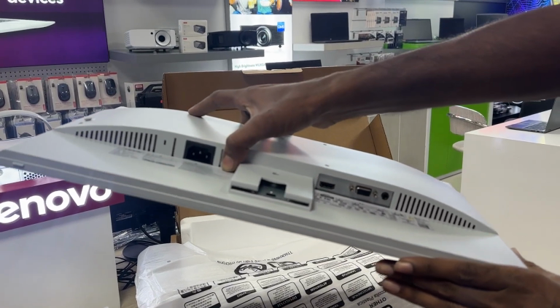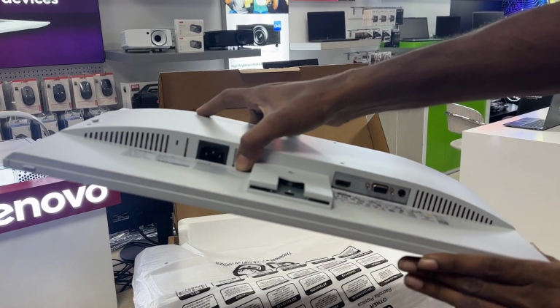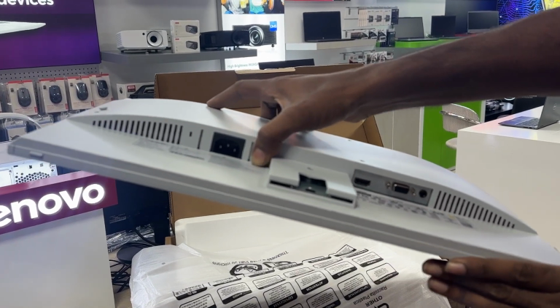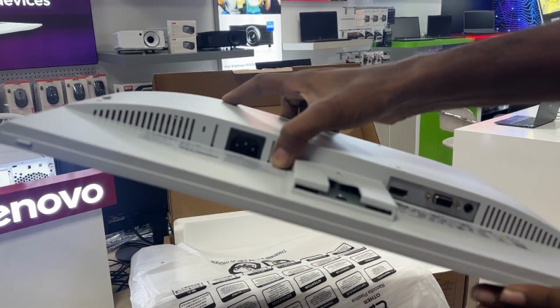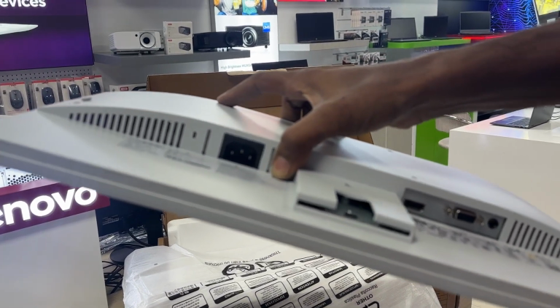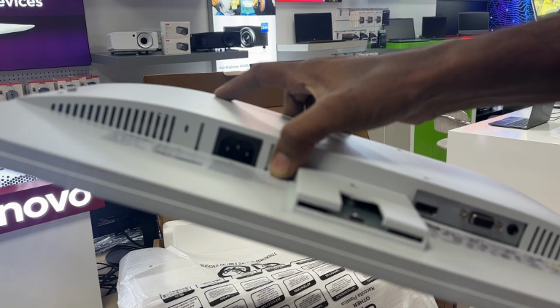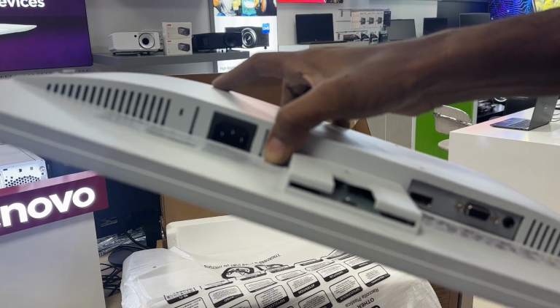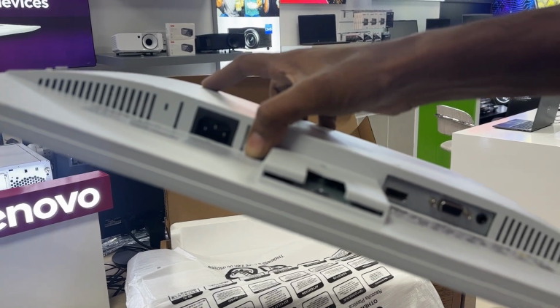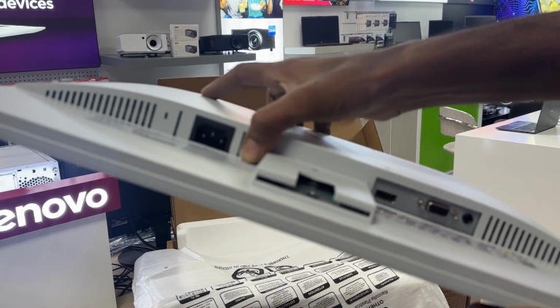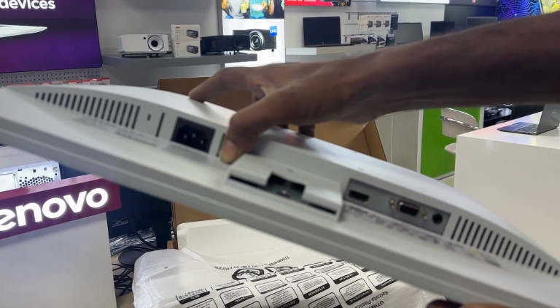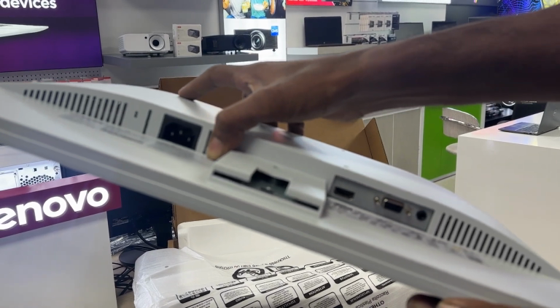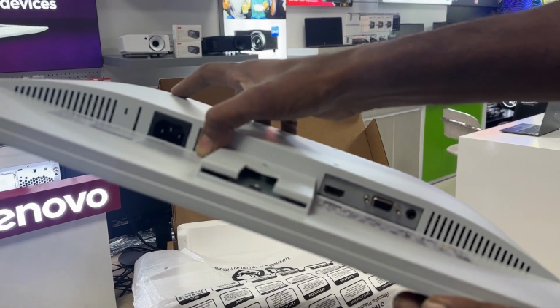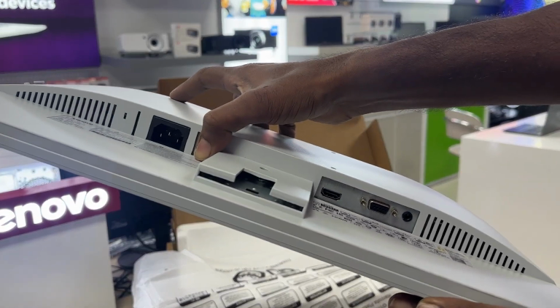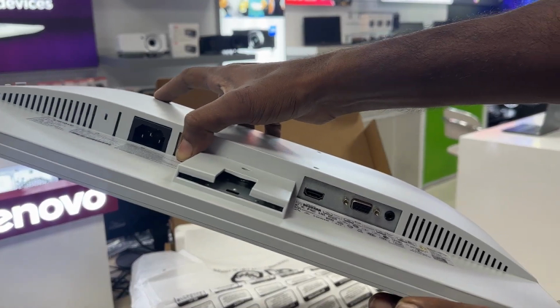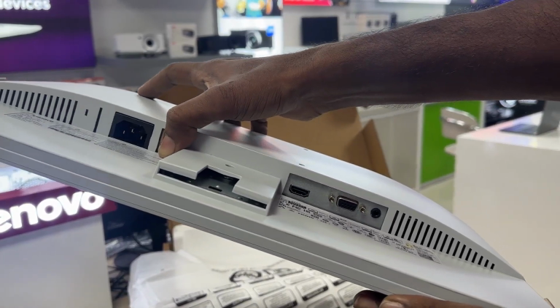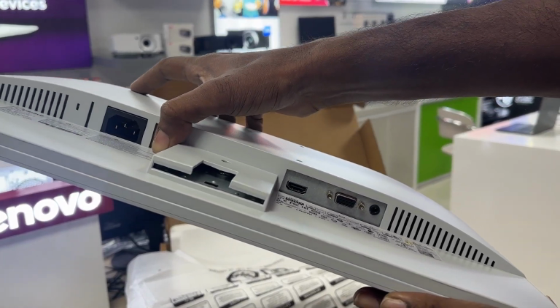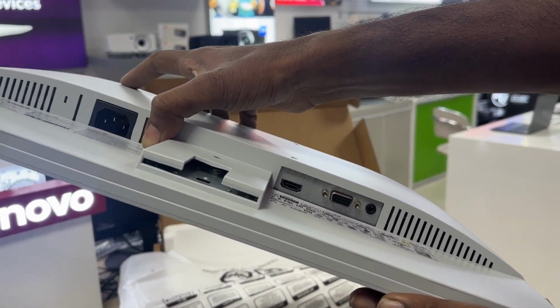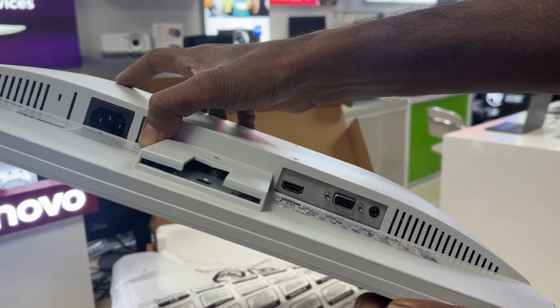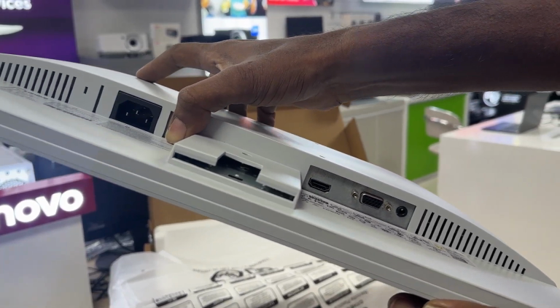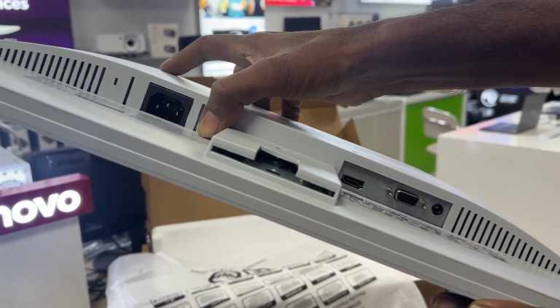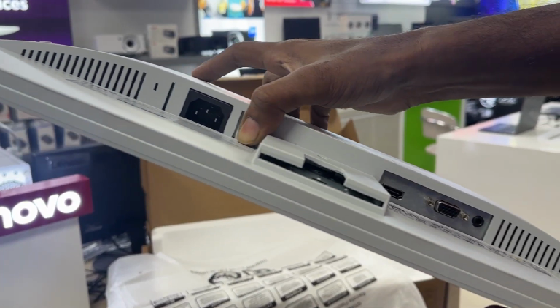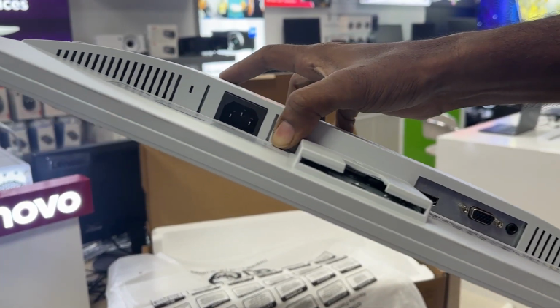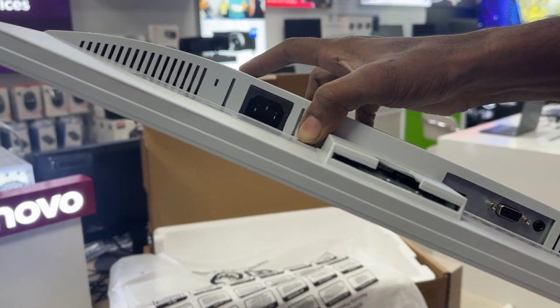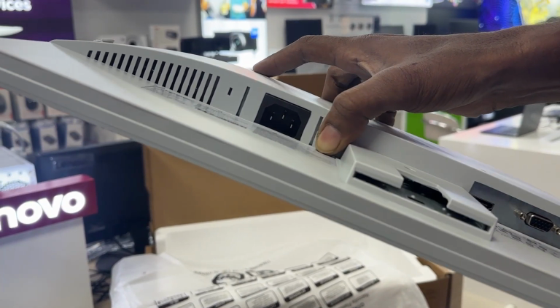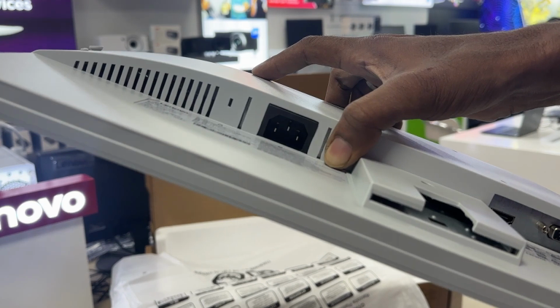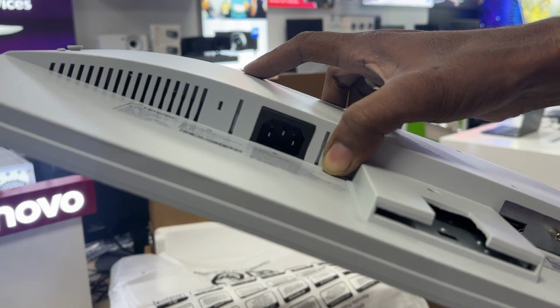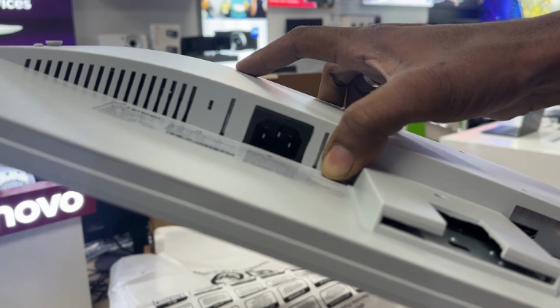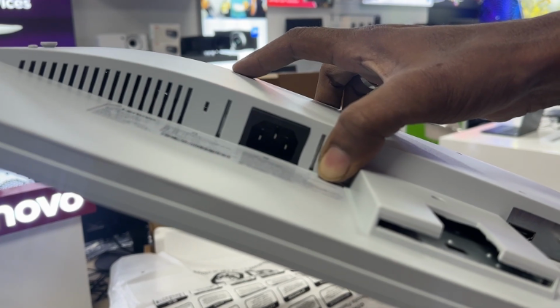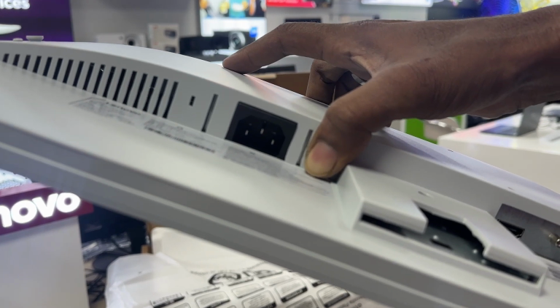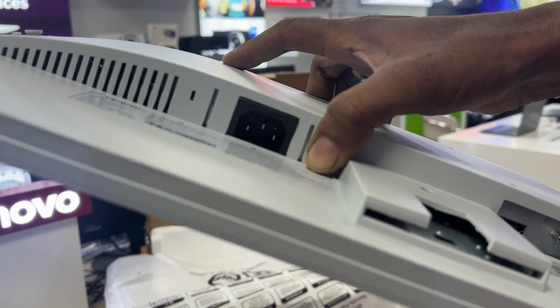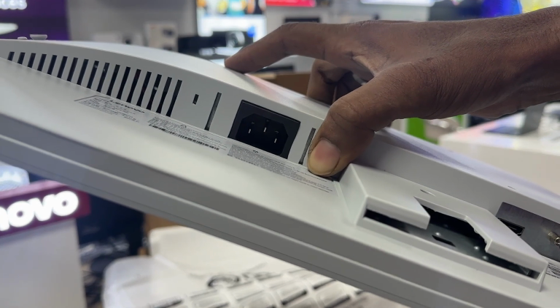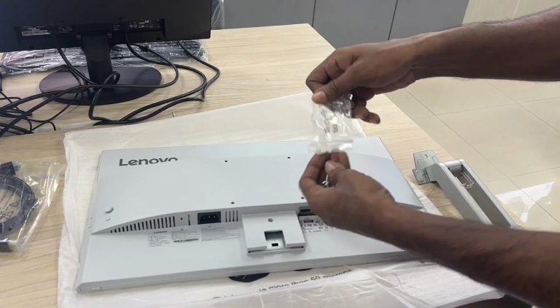Connectivity. Seamlessly connect your devices with HDMI 1.4 and VGA ports, providing flexibility for multimedia tasks and dual-screen setups without hassle.